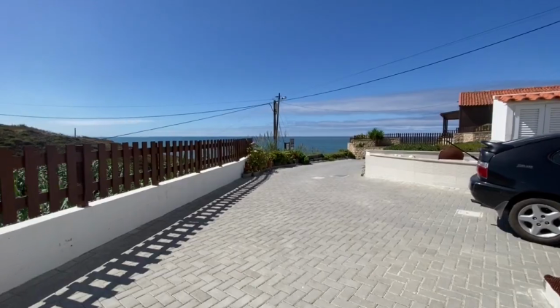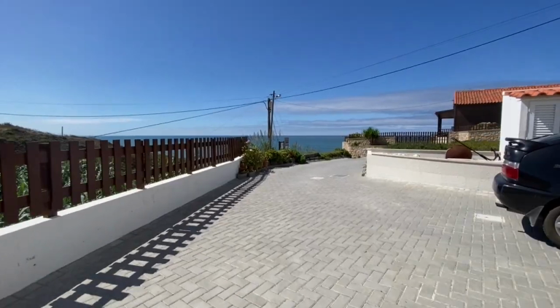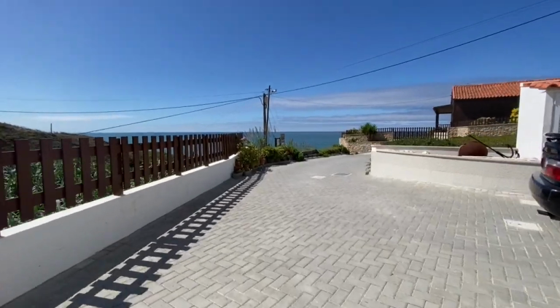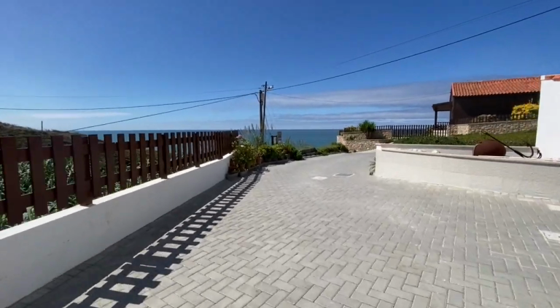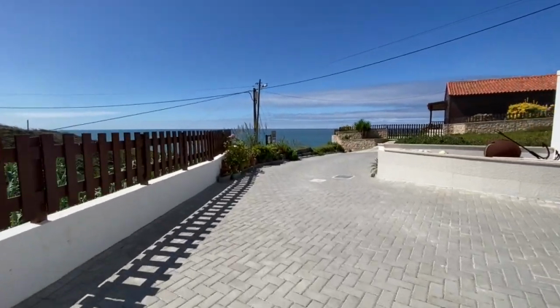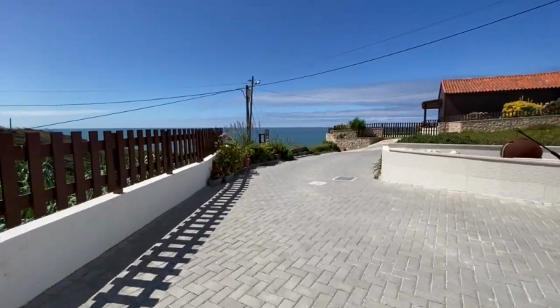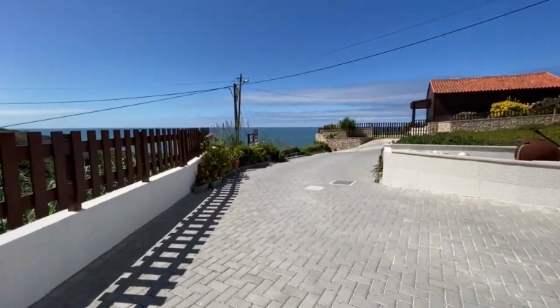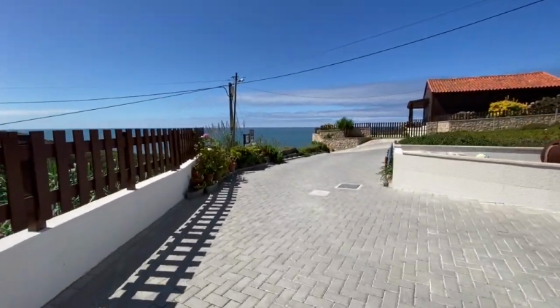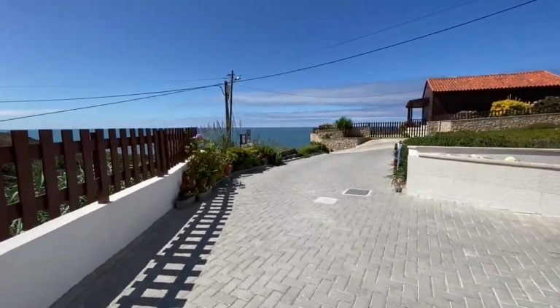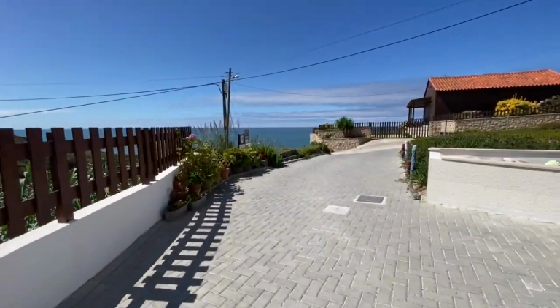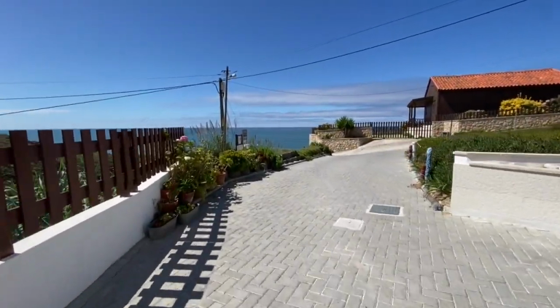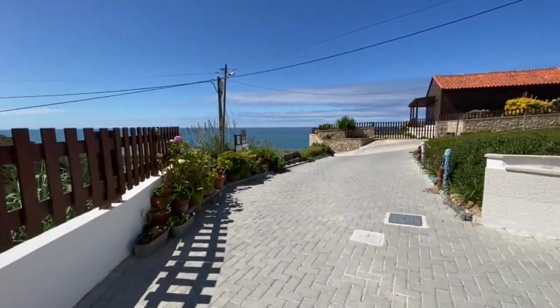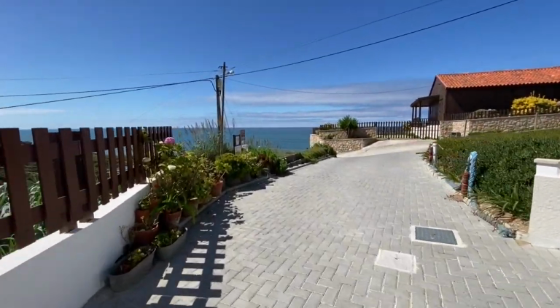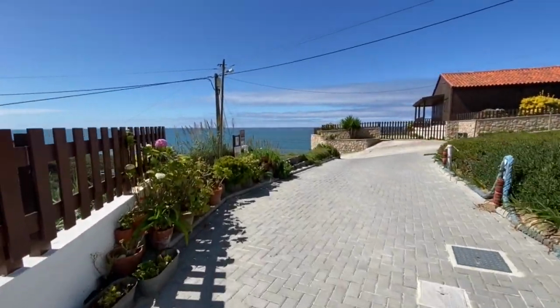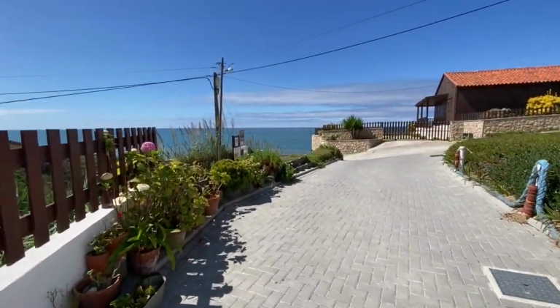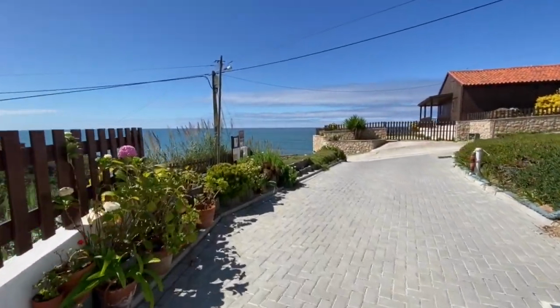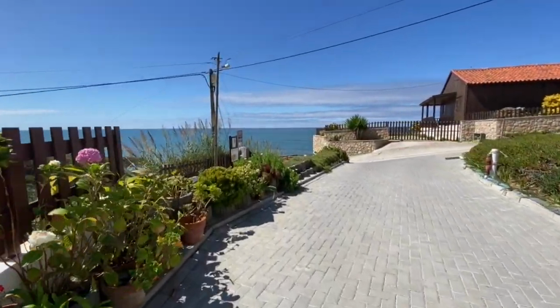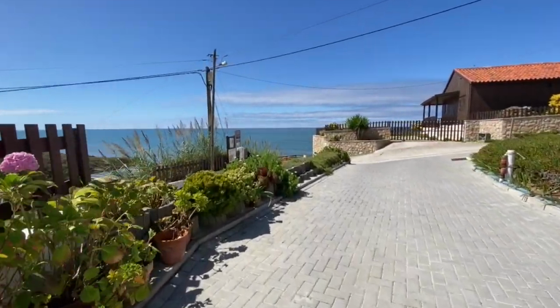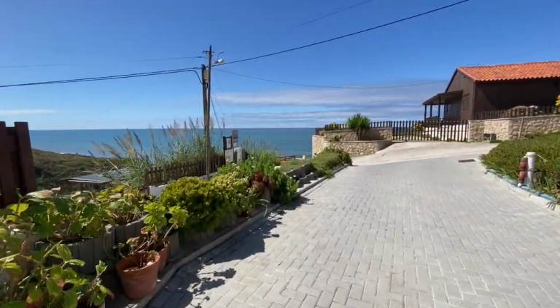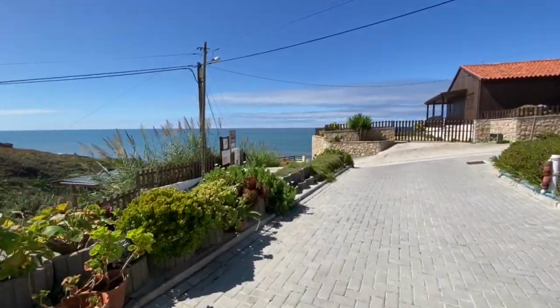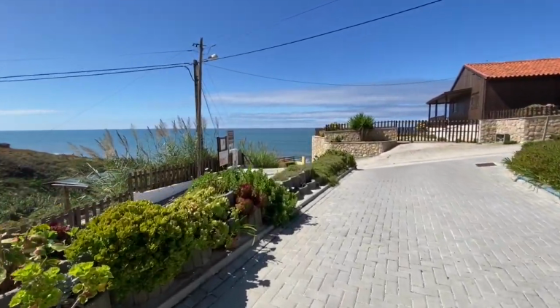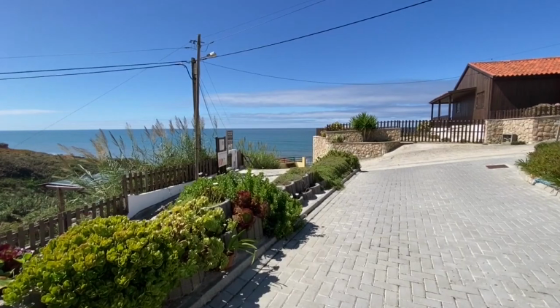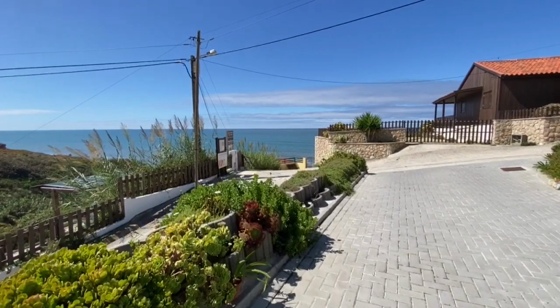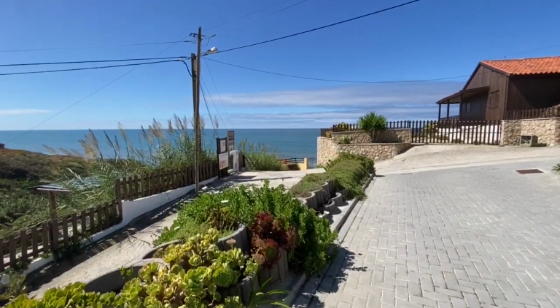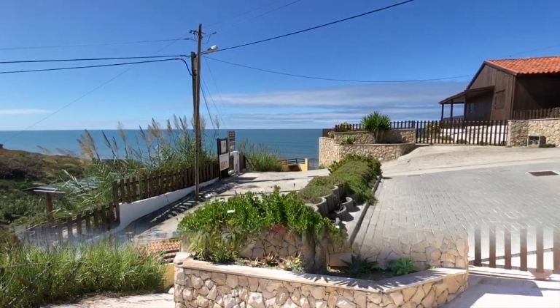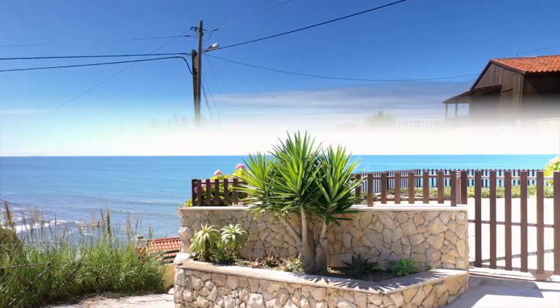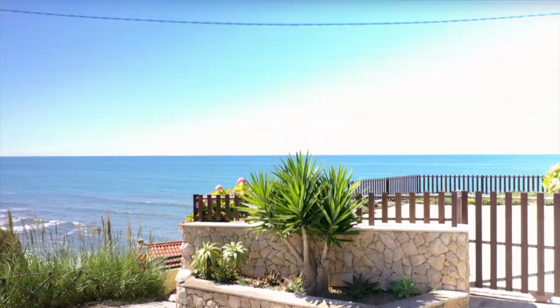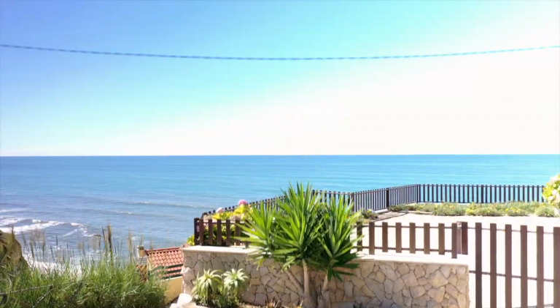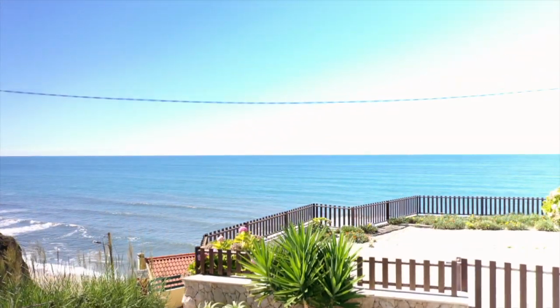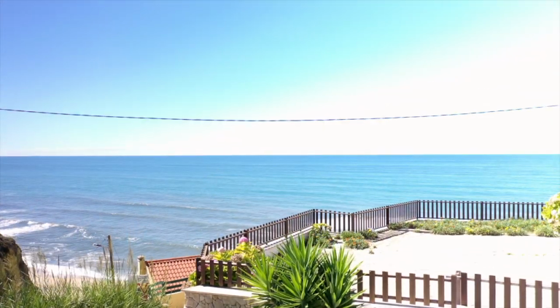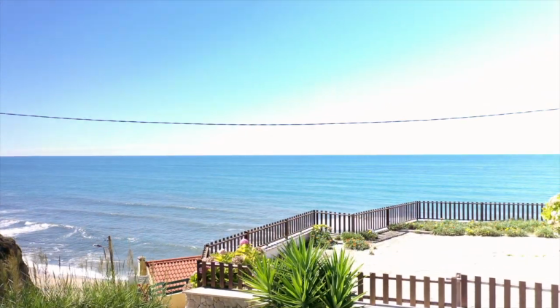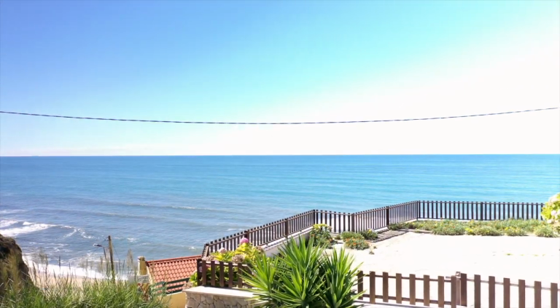Shall we go to the beach? We take the stairs and we're there. But first, let's take a look at the beautiful surroundings and enjoy.